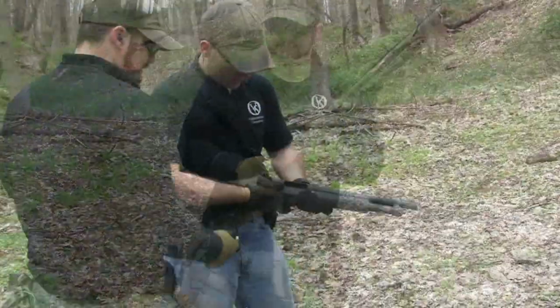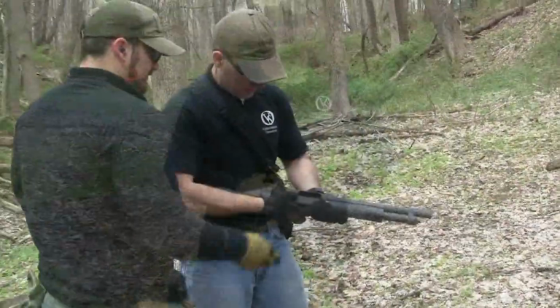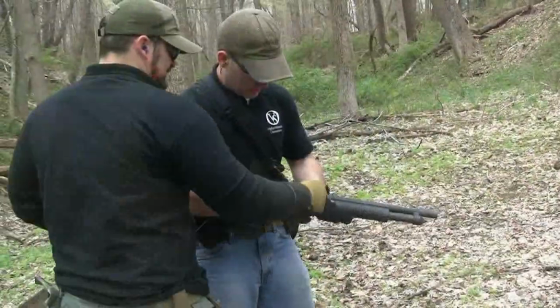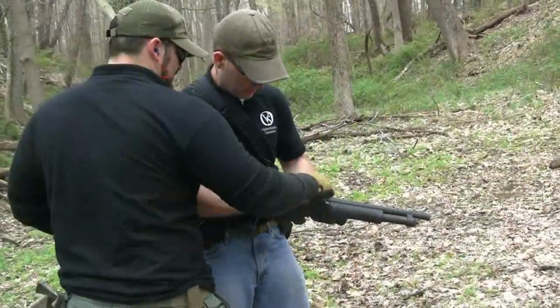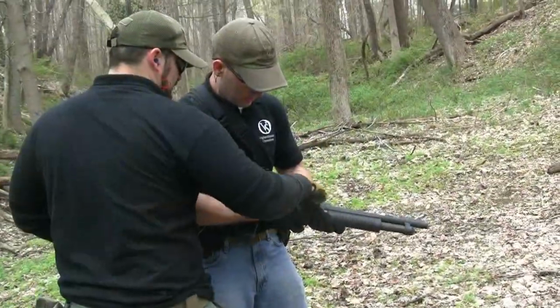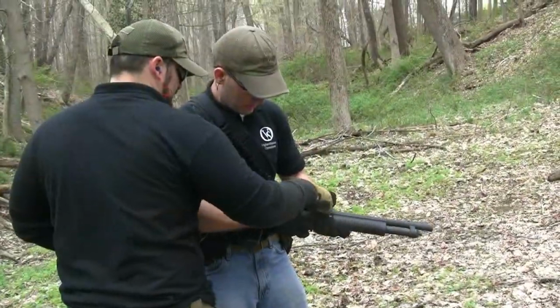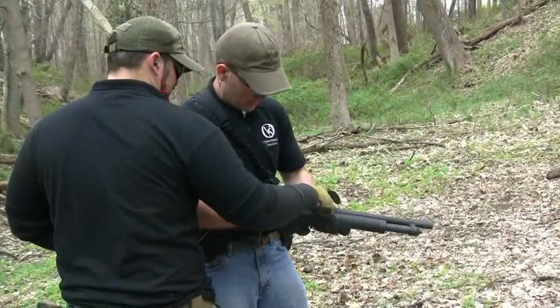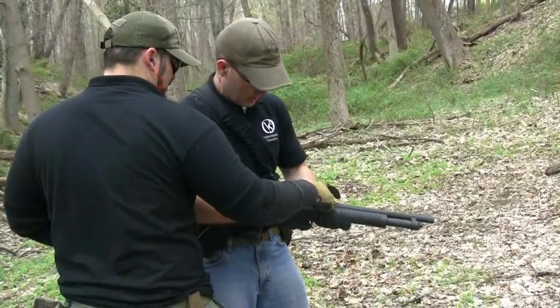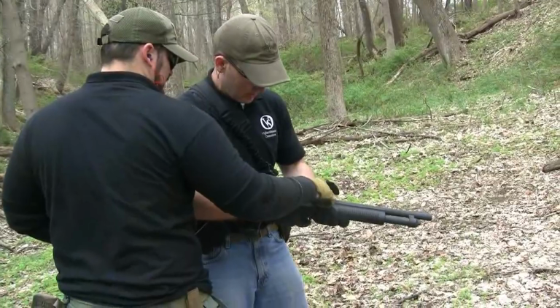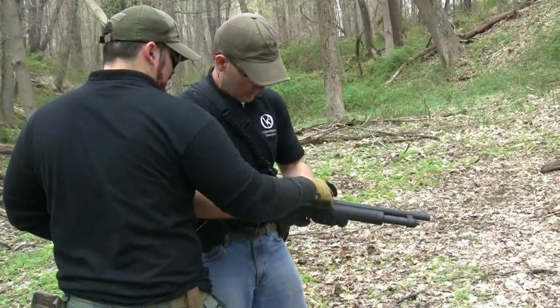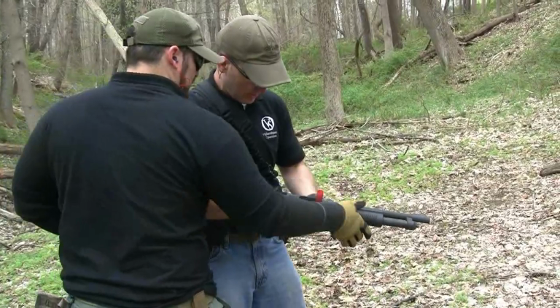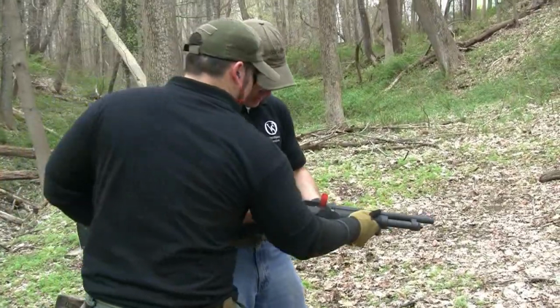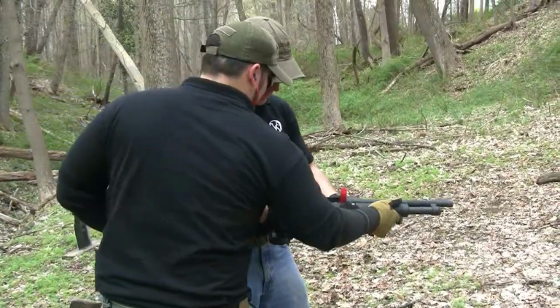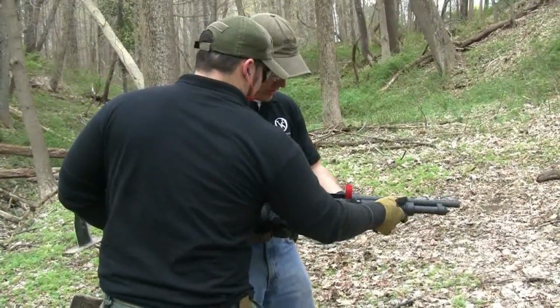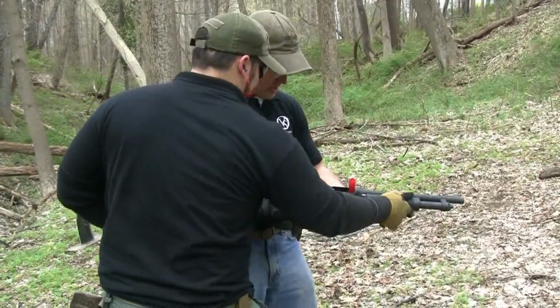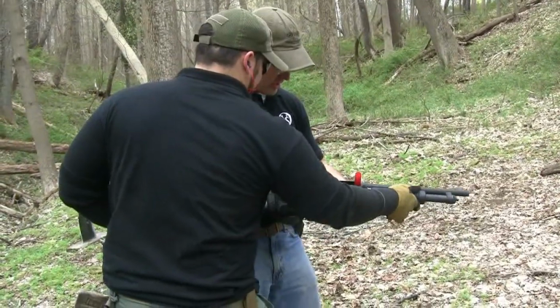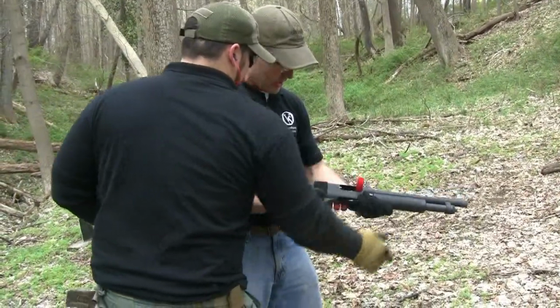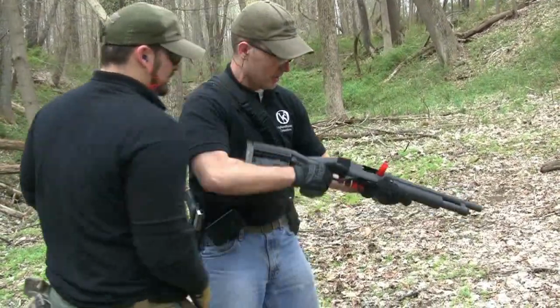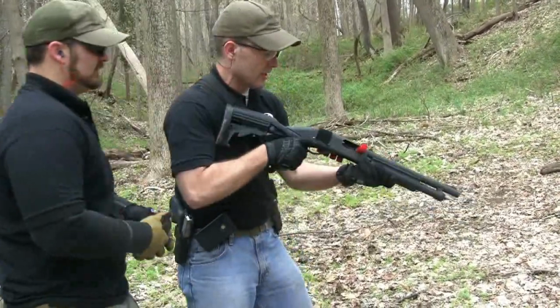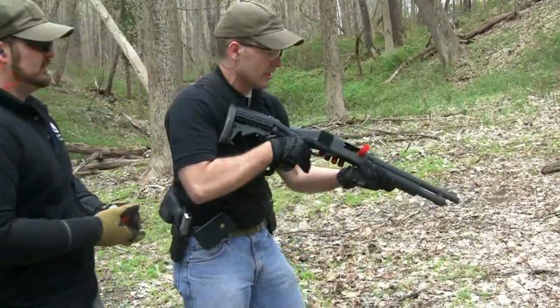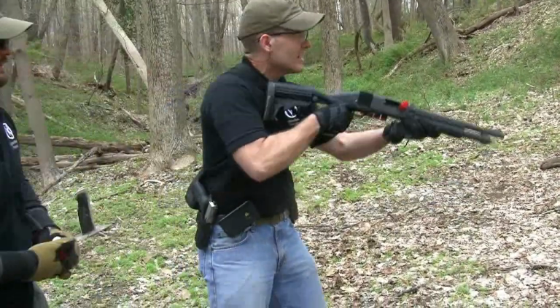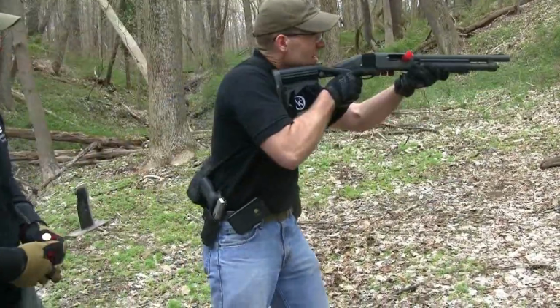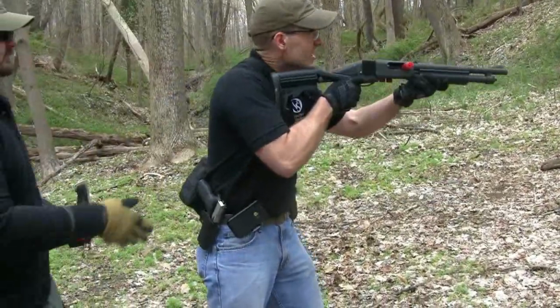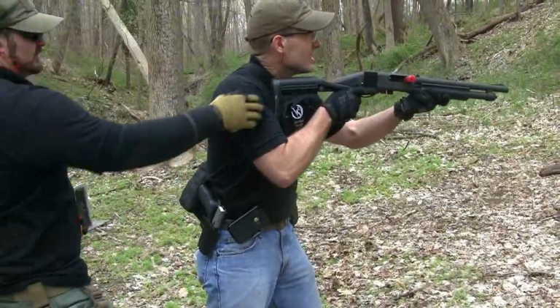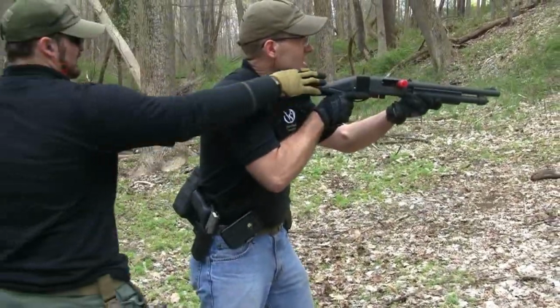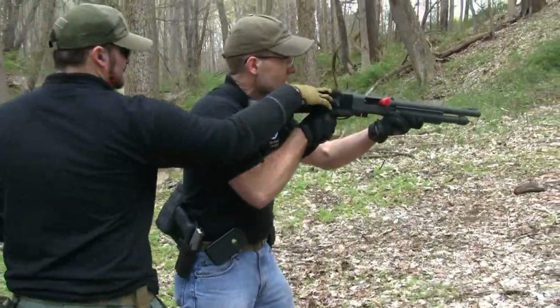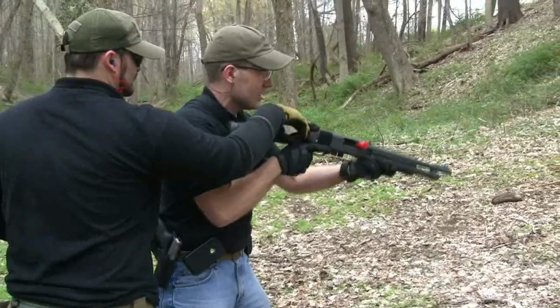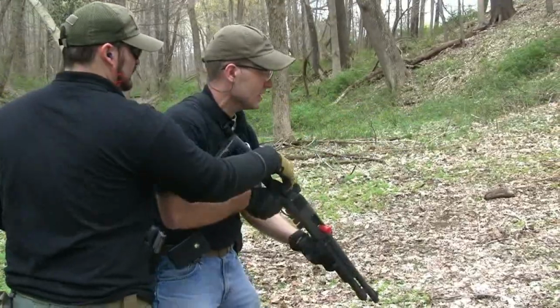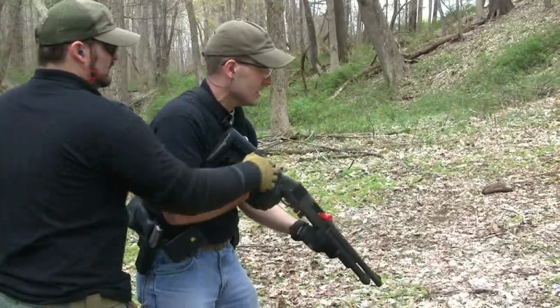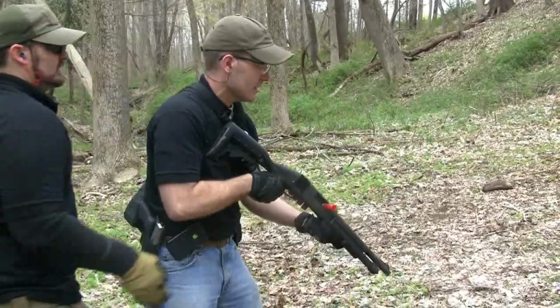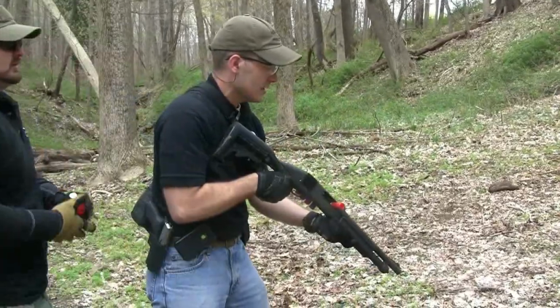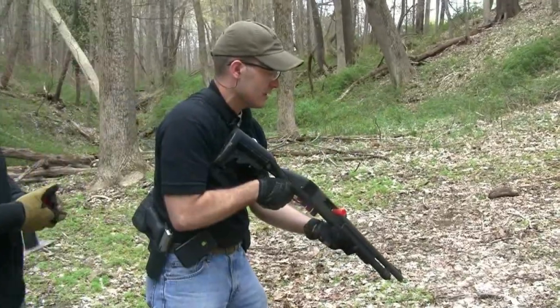Alright, malfunction is staged. Go ahead and close it. Ramp, pull your... yep, there you go. Lower your weapon. Threat!